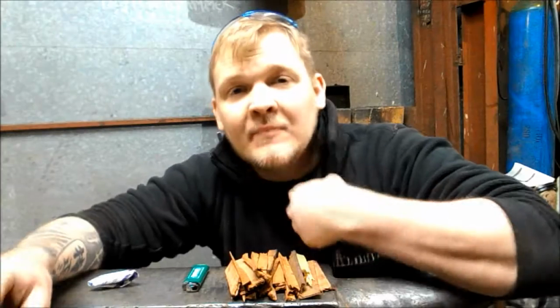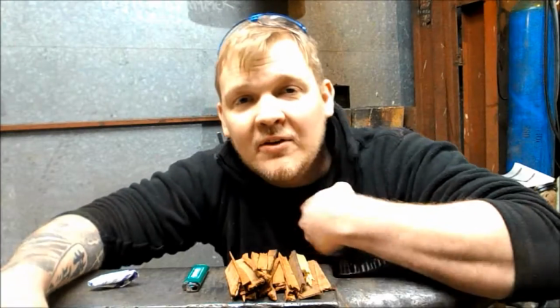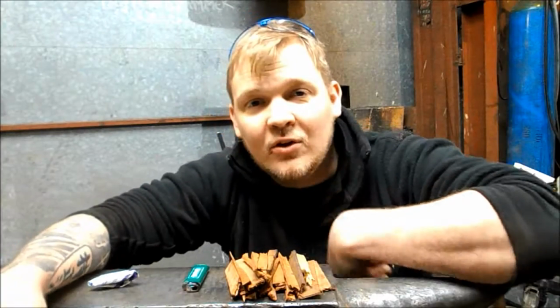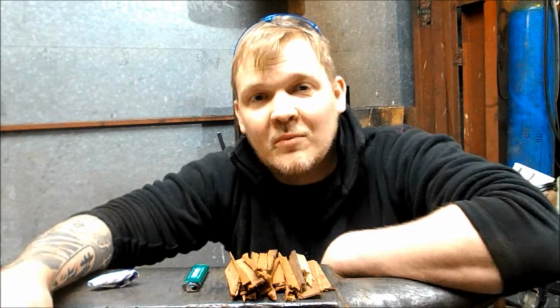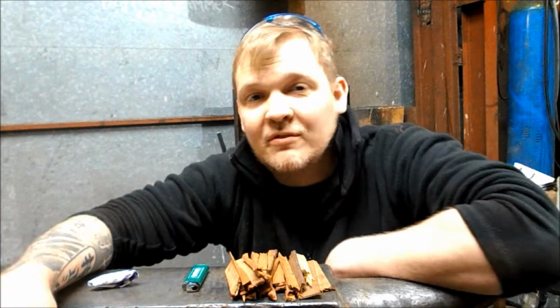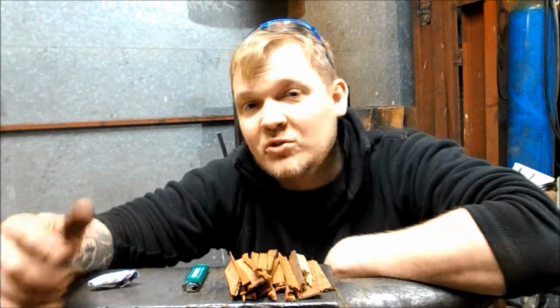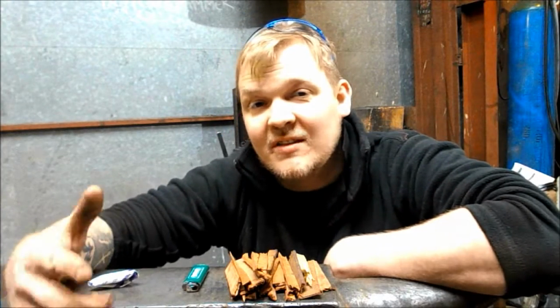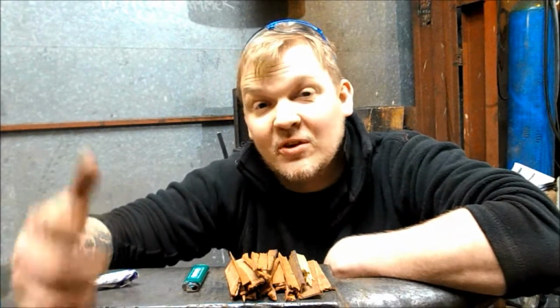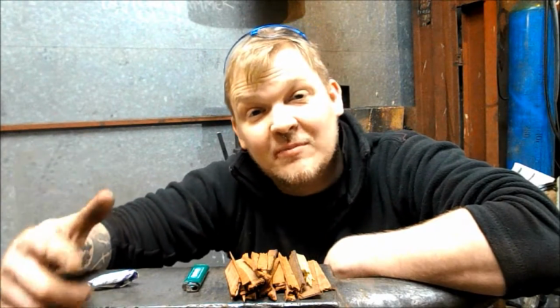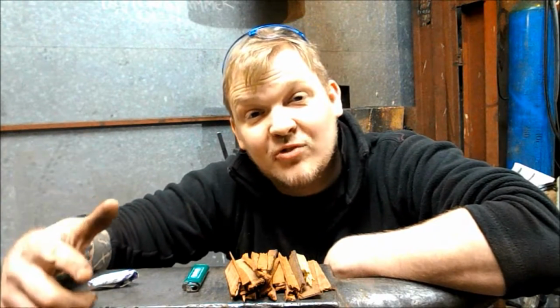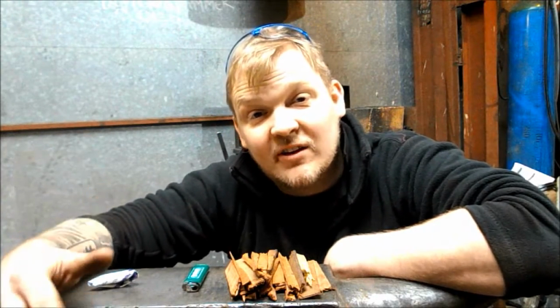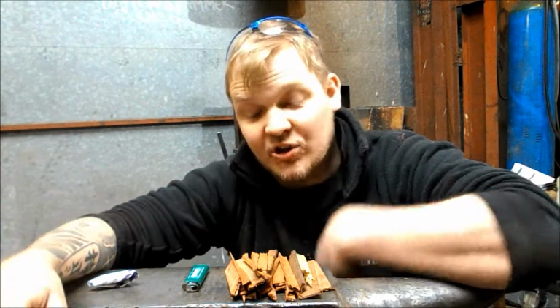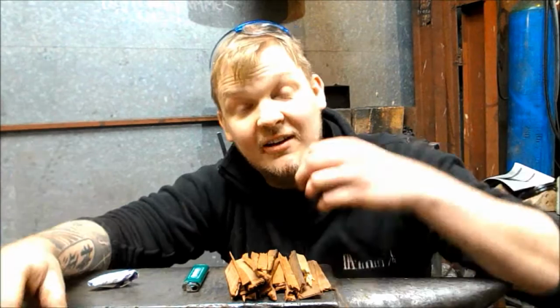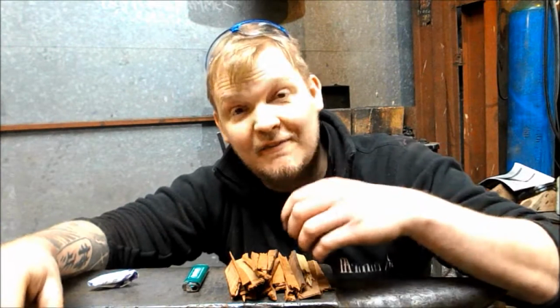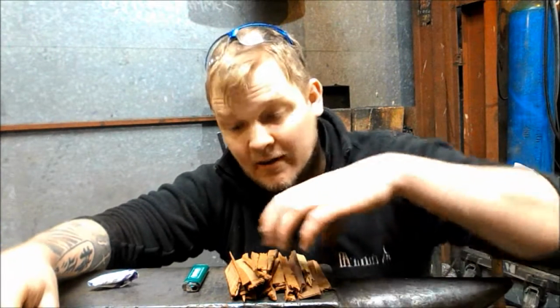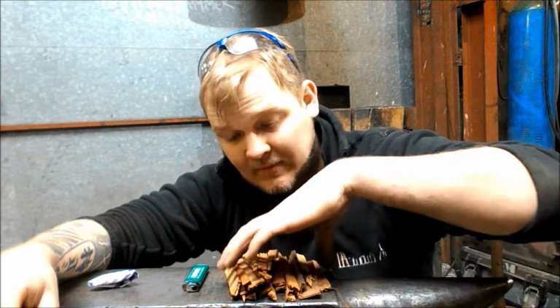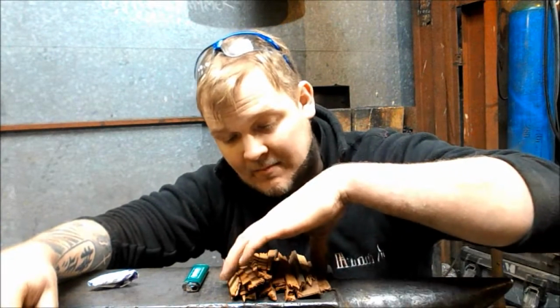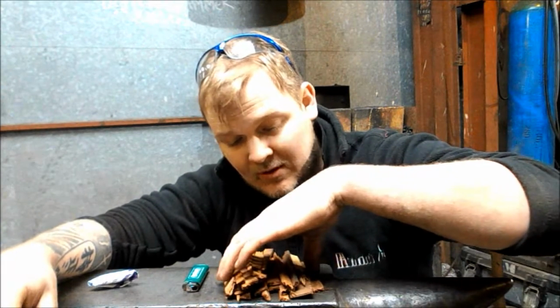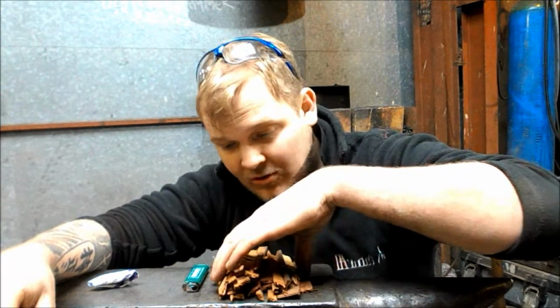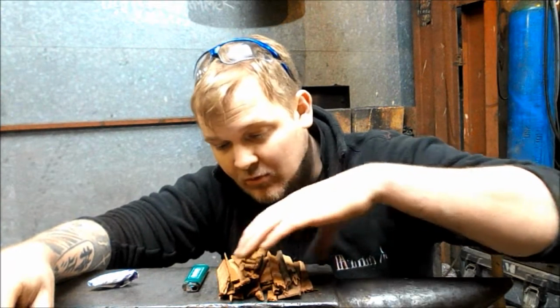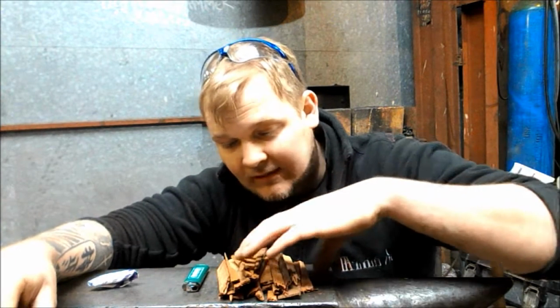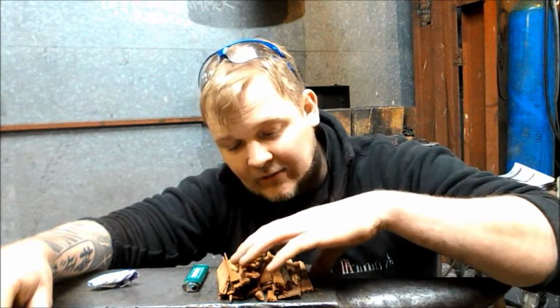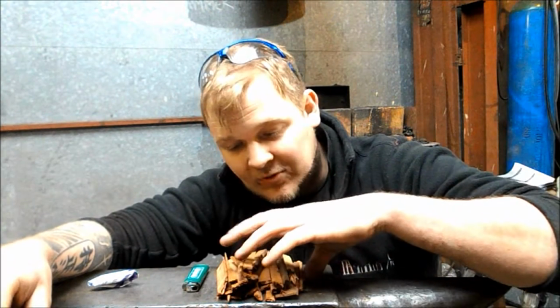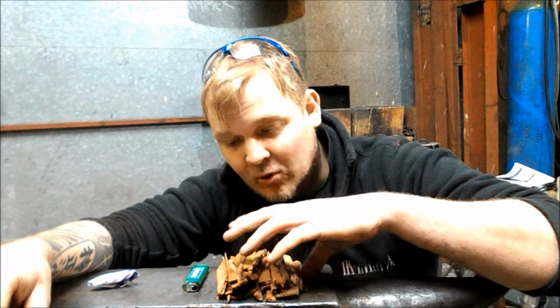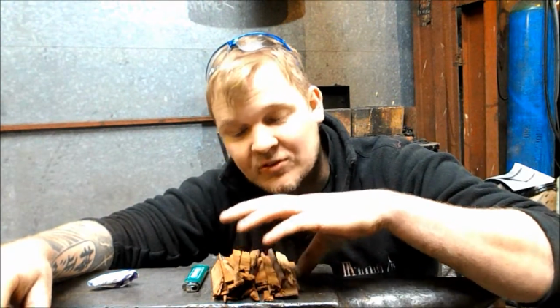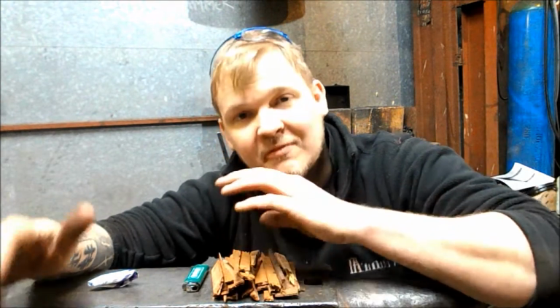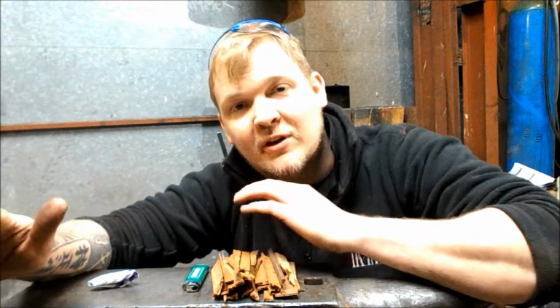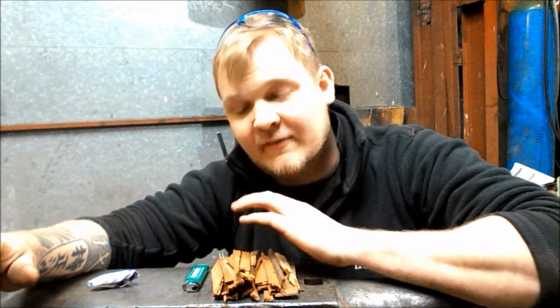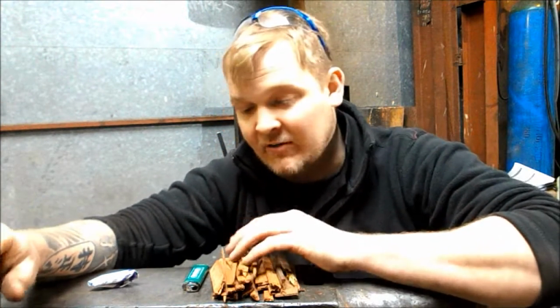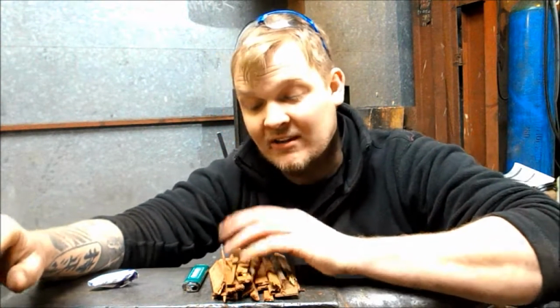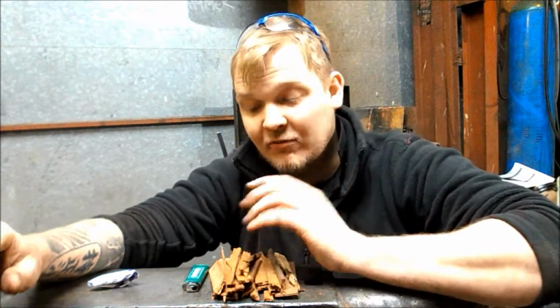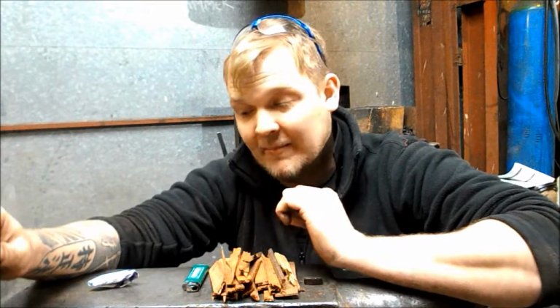Hey guys and girls, welcome back to the forge. In this episode of tips and tricks, I'd like to show you how to light a fire. What's important to do before you light a fire is get yourself prepped.